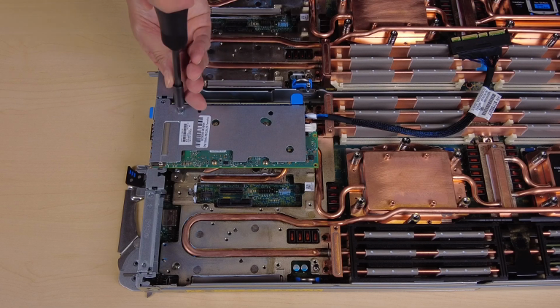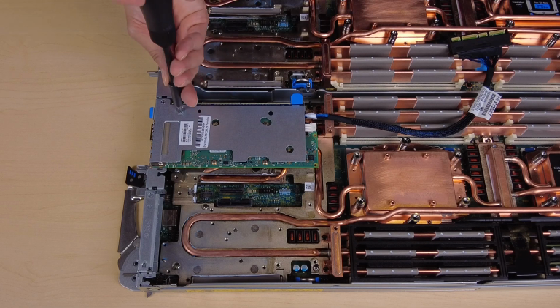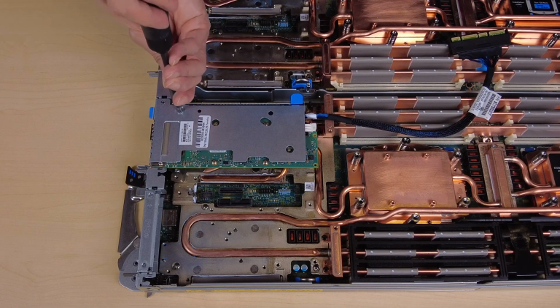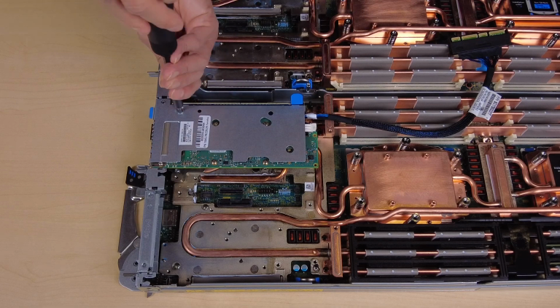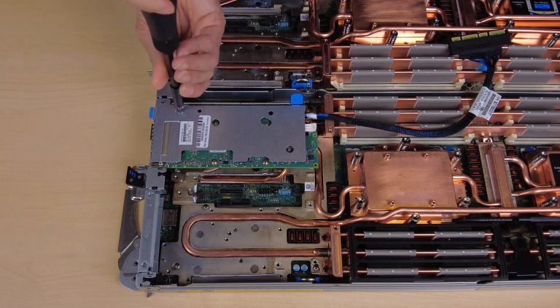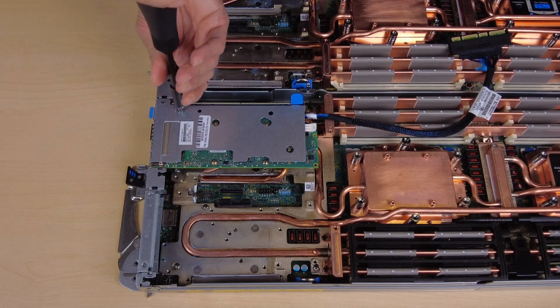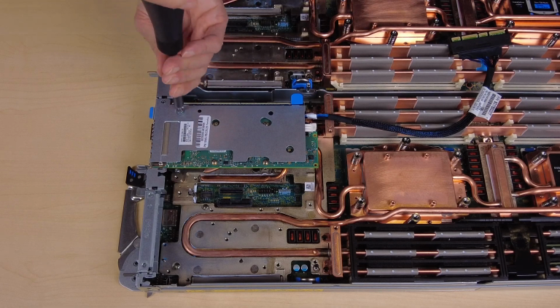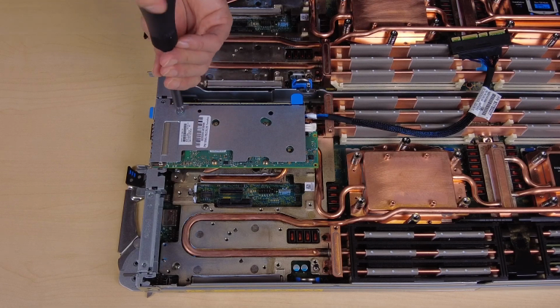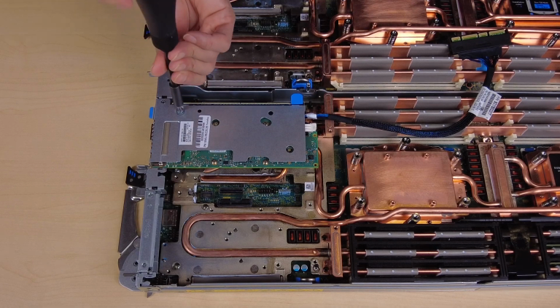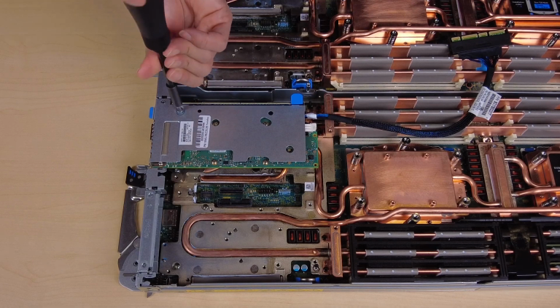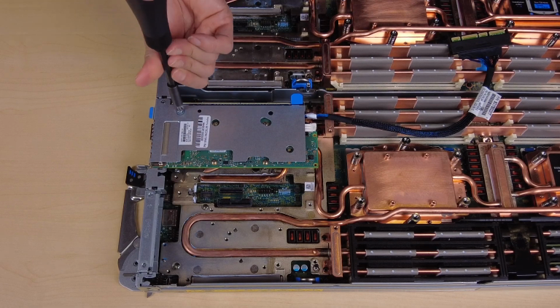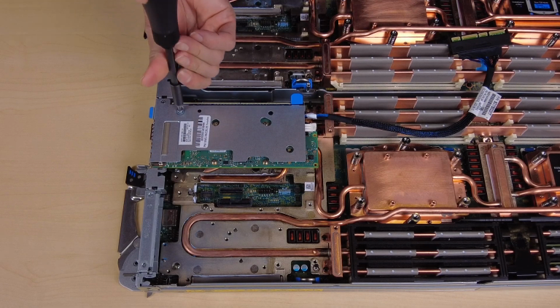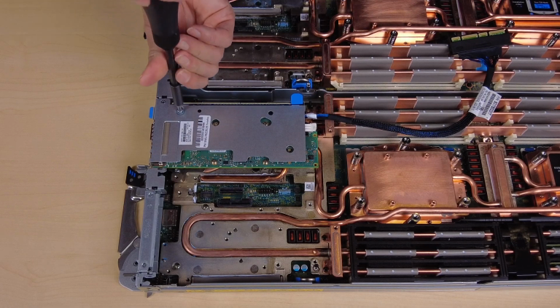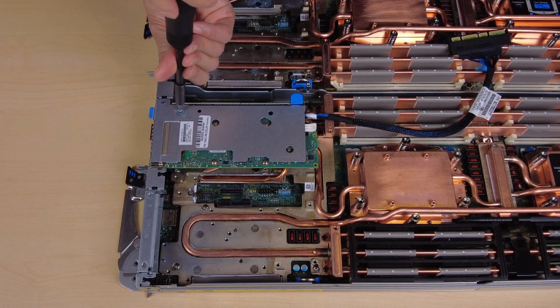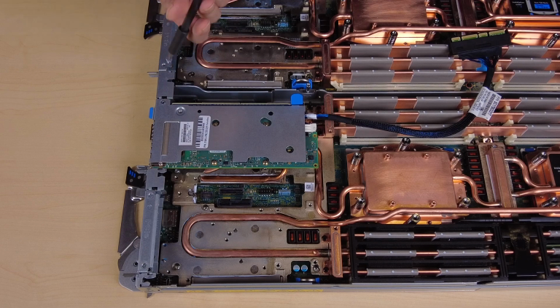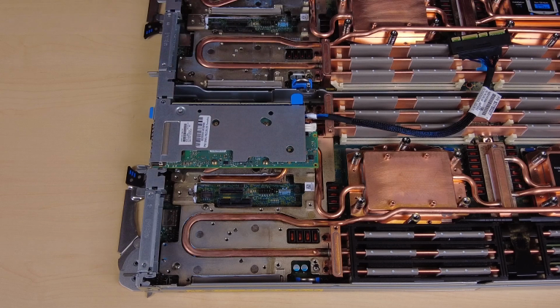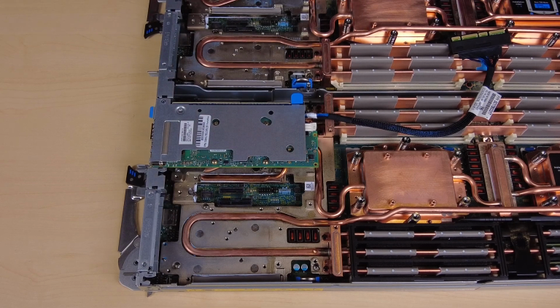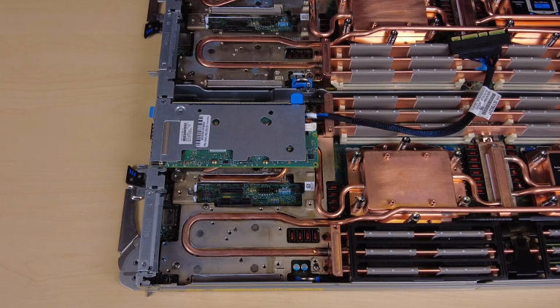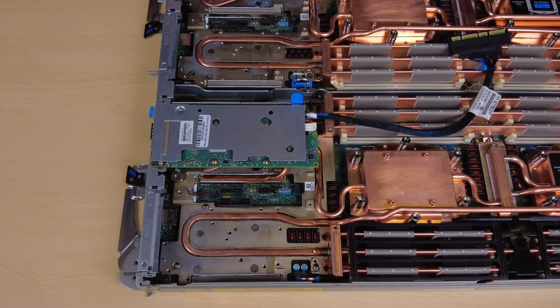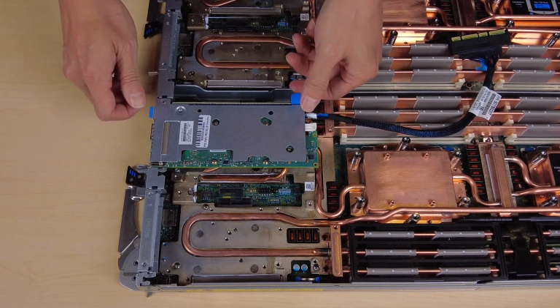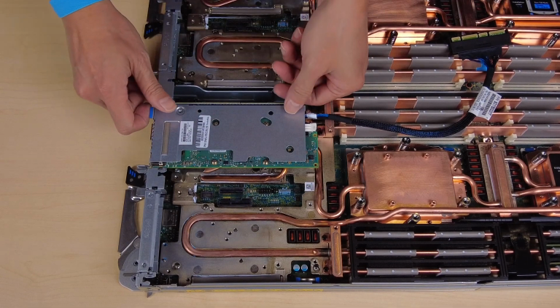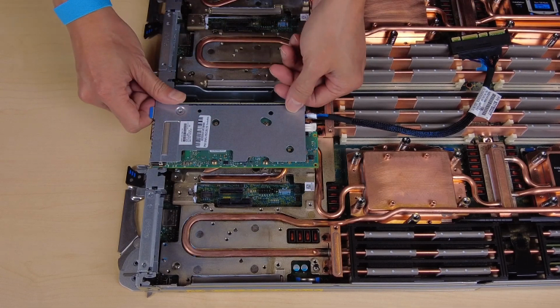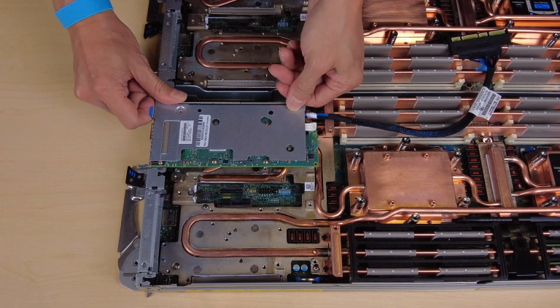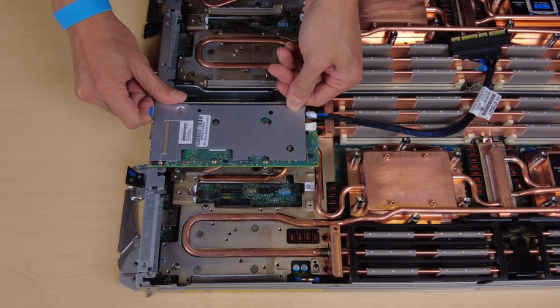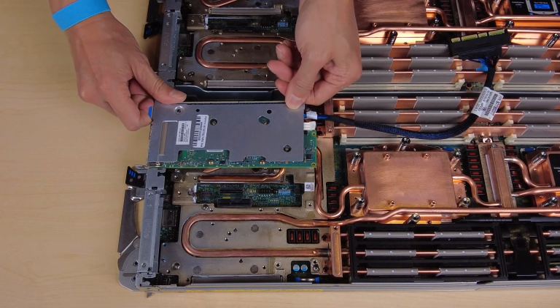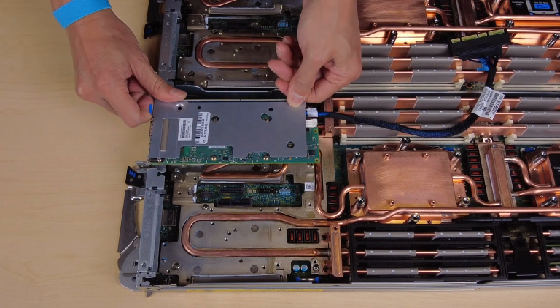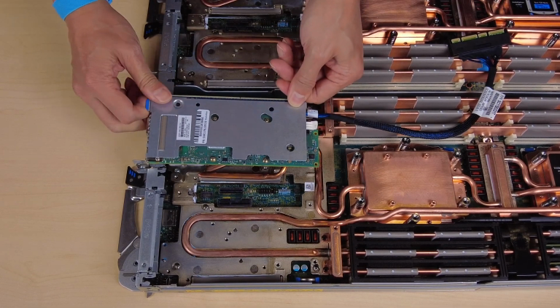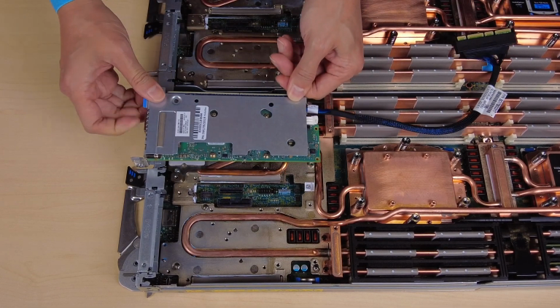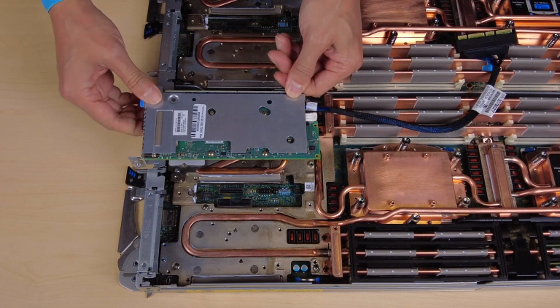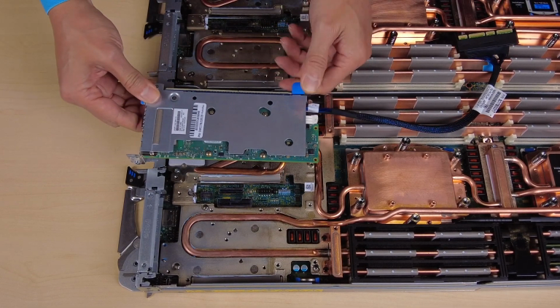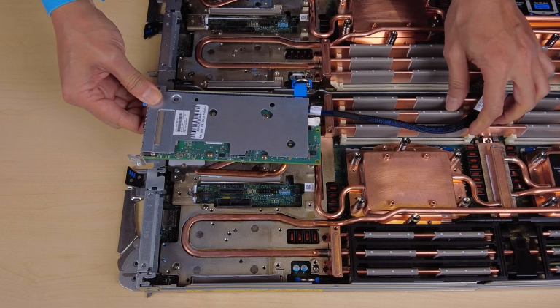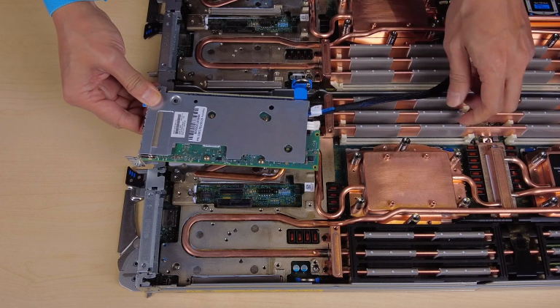Unfasten the screw that secures the riser assembly. Hold the edges of the PCIe riser cage assembly and remove it from the node.